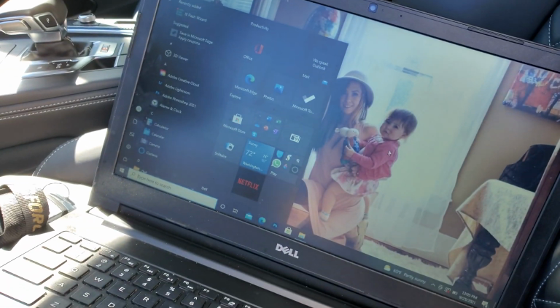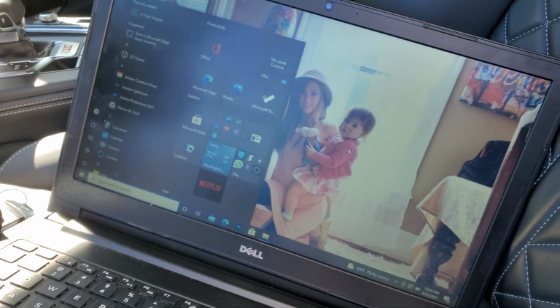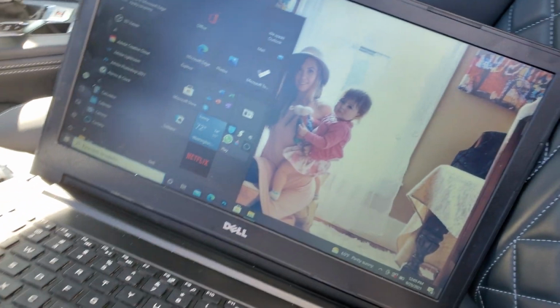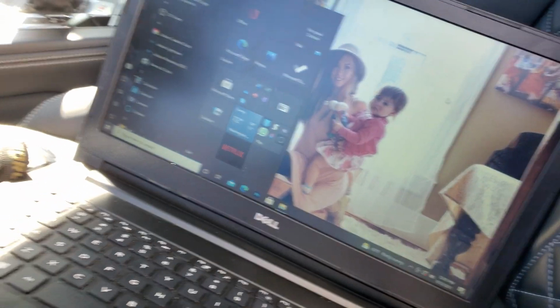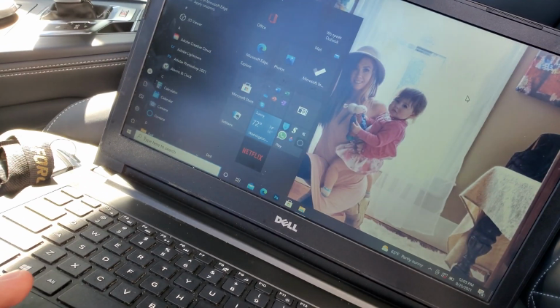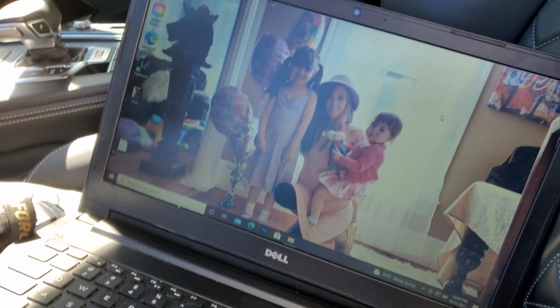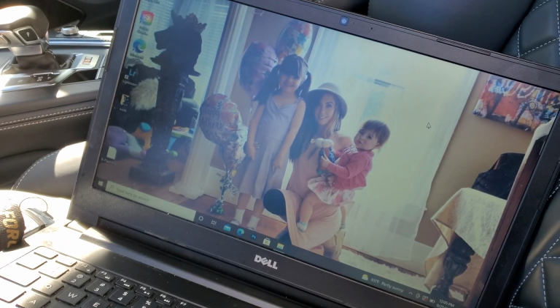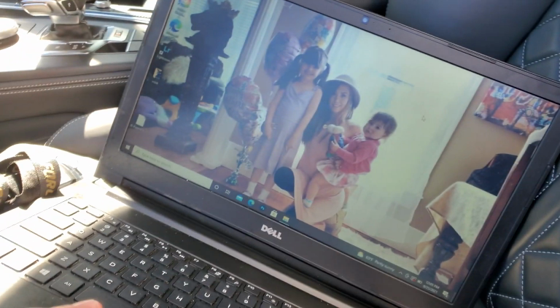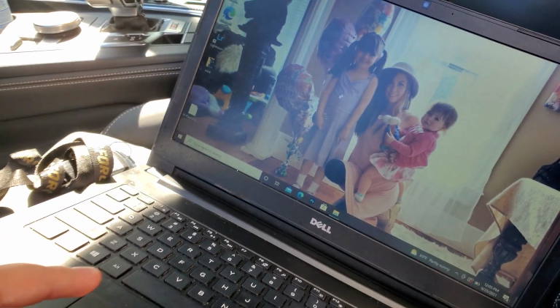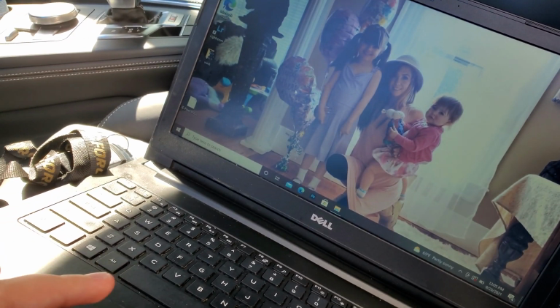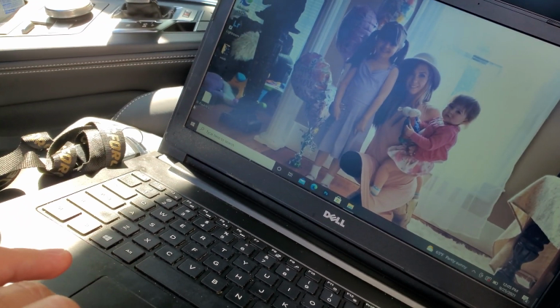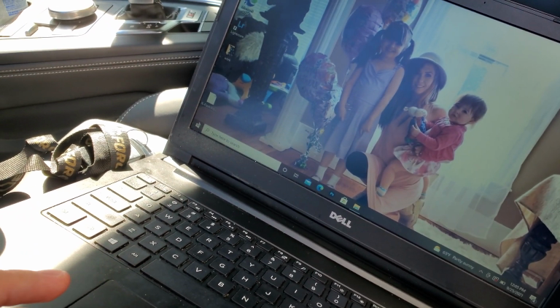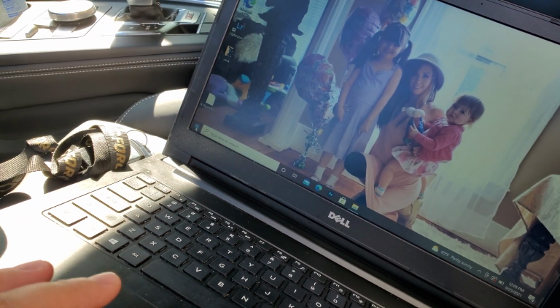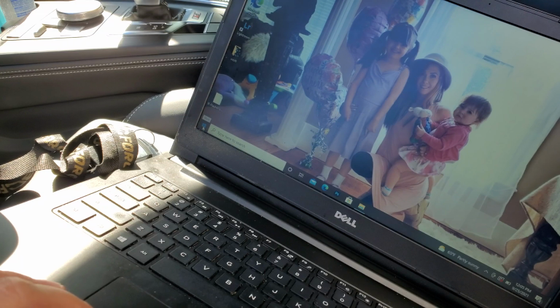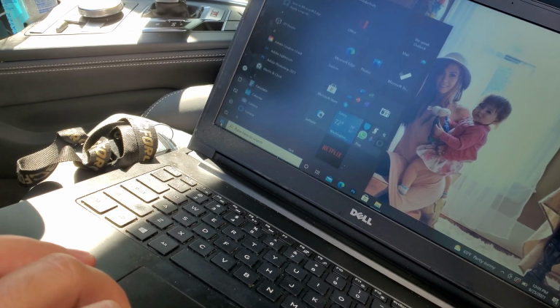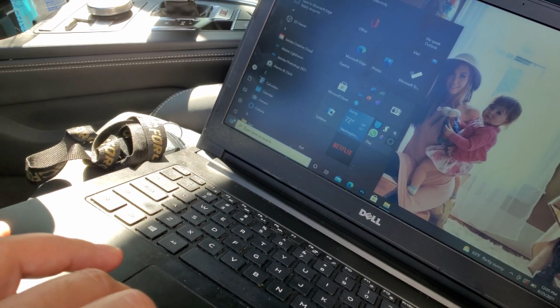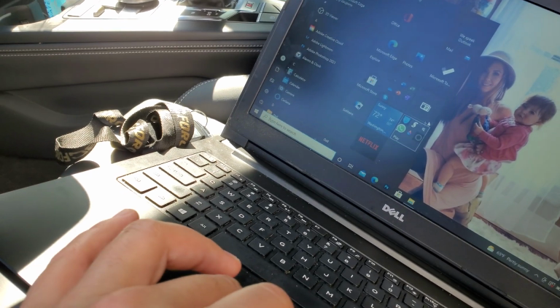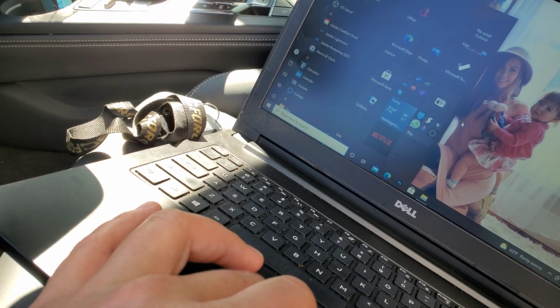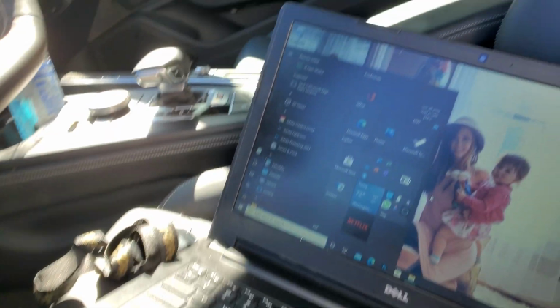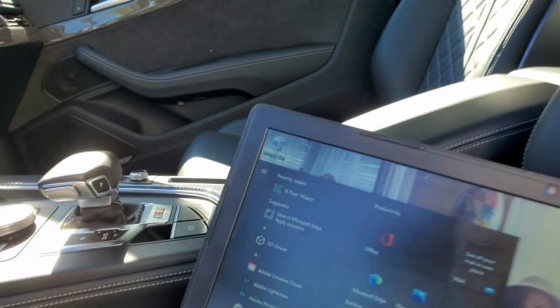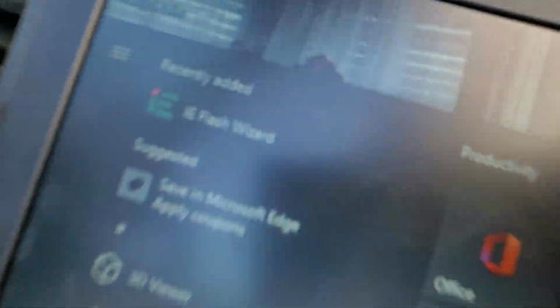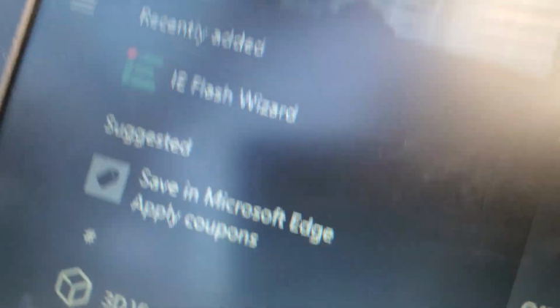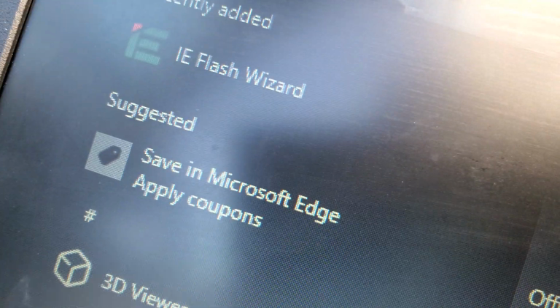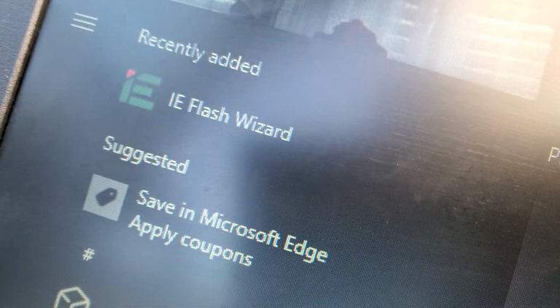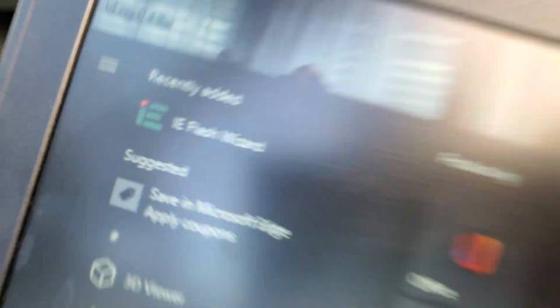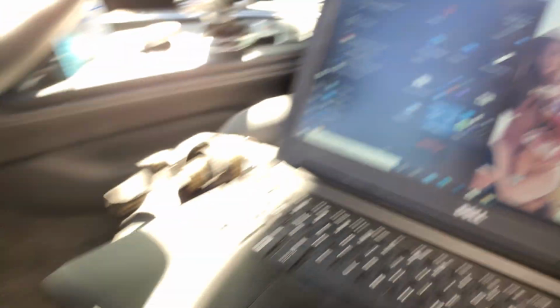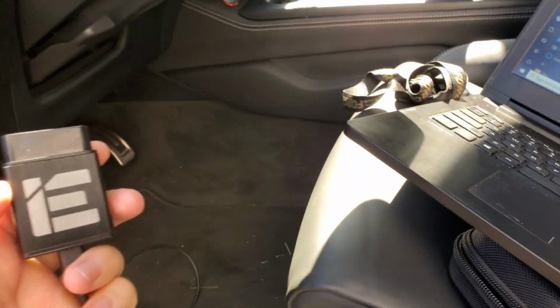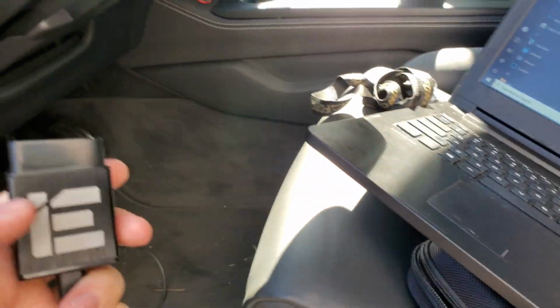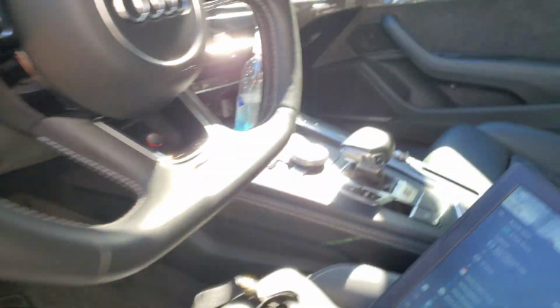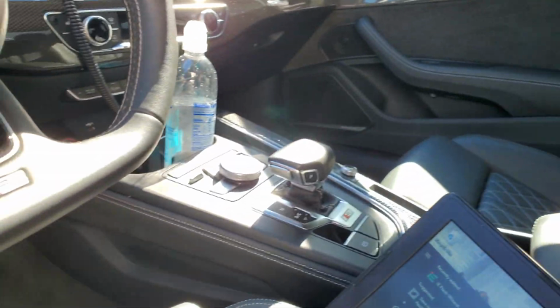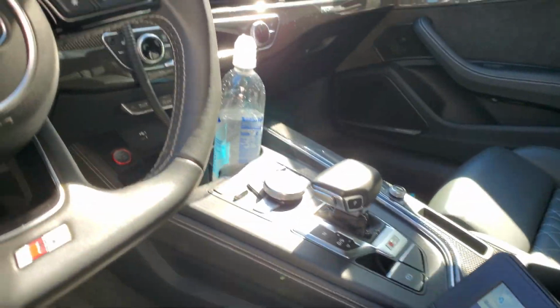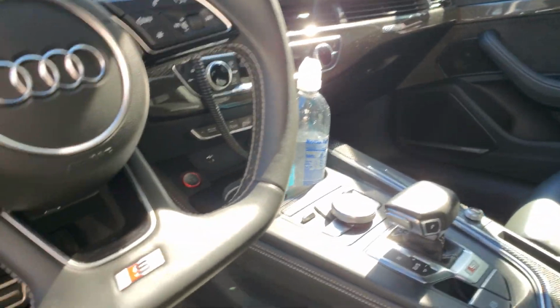You need a laptop that runs Windows and is connected to Wi-Fi. You'll download the Integrated Engineering Flash Wizard, and first things first, come into the car.